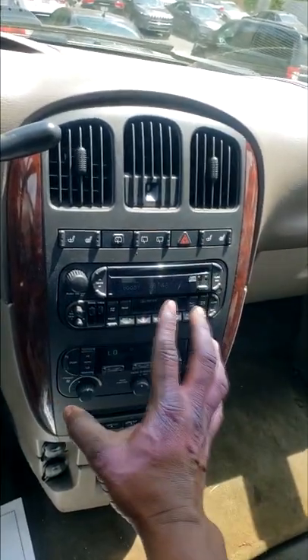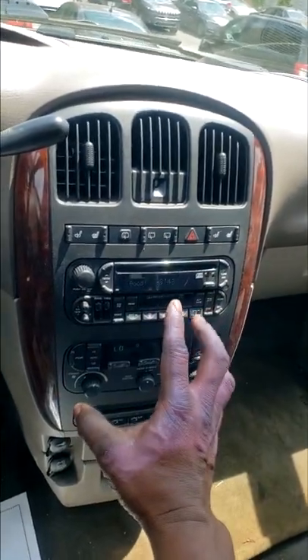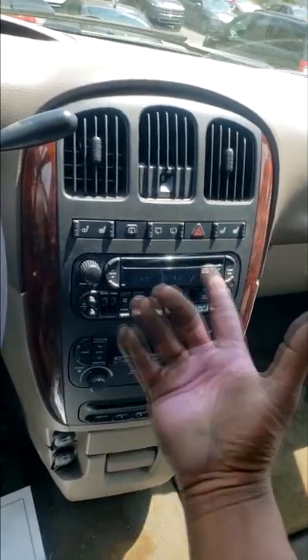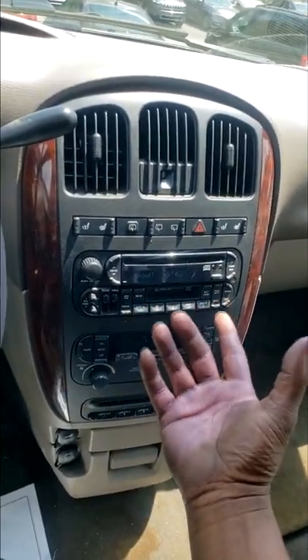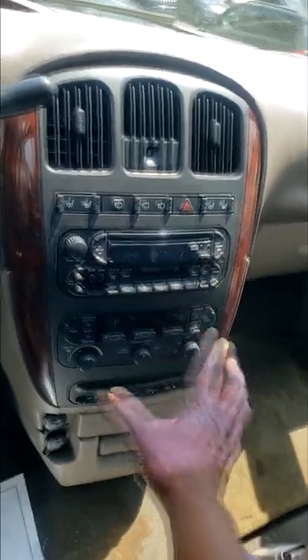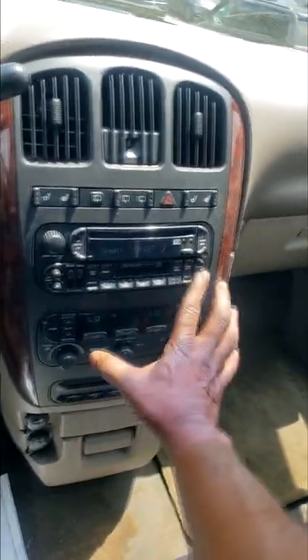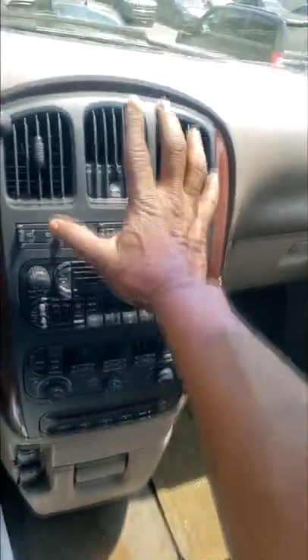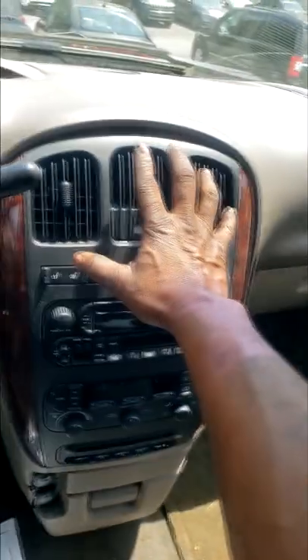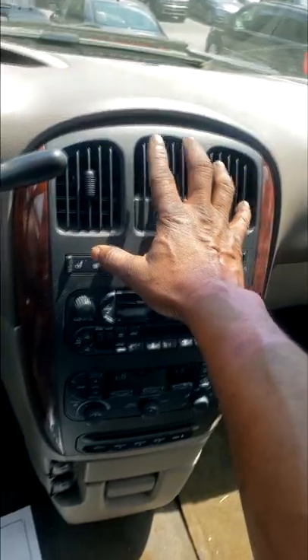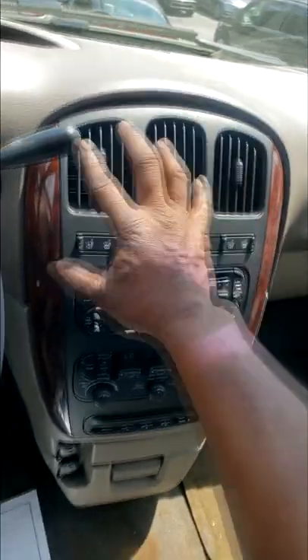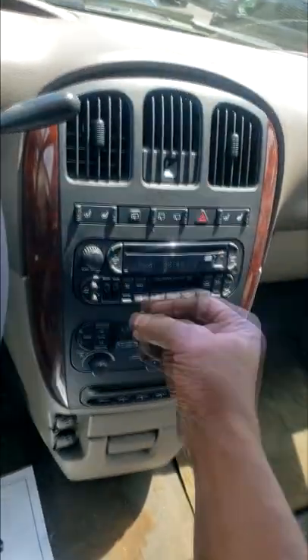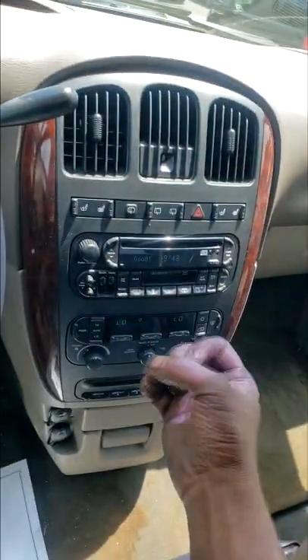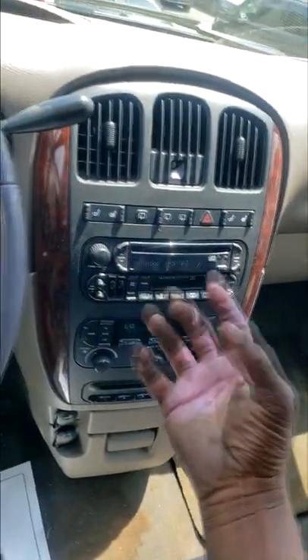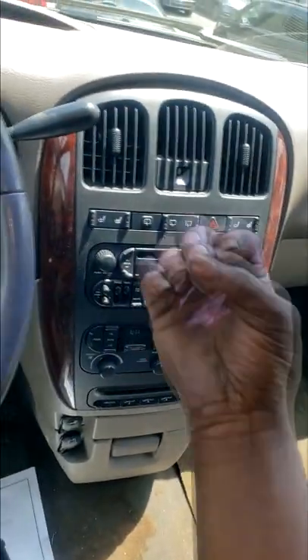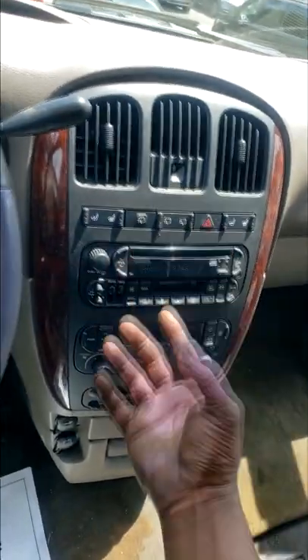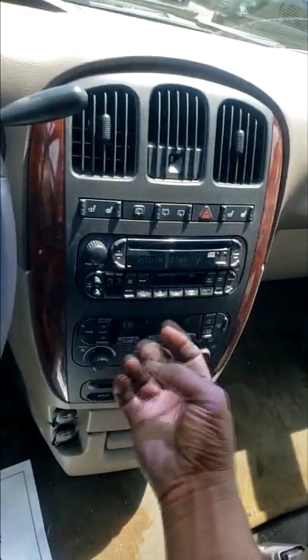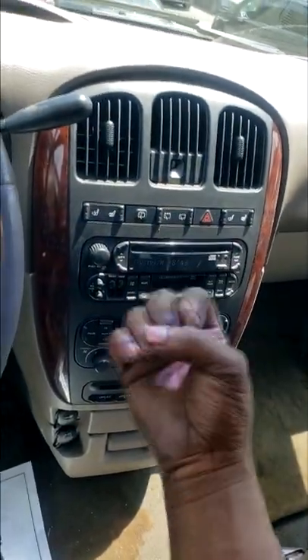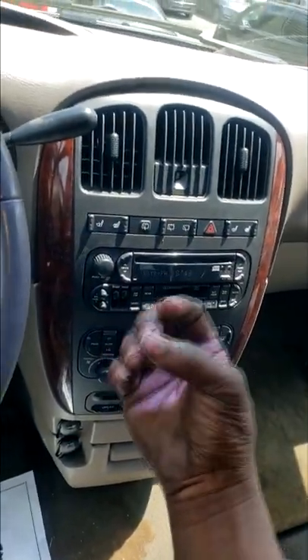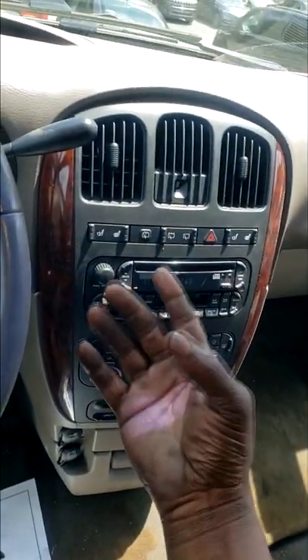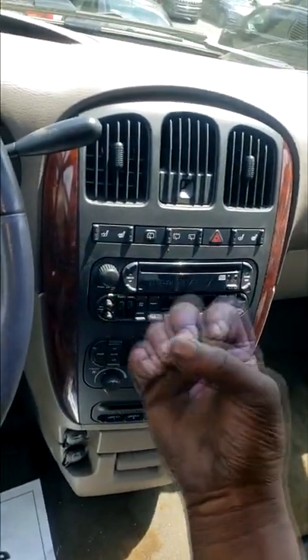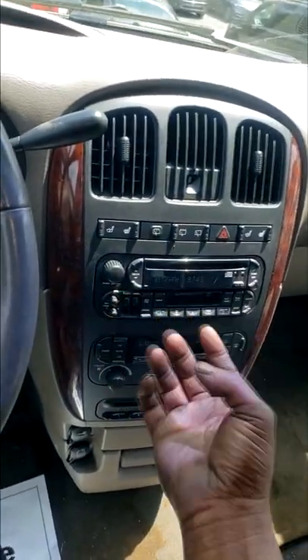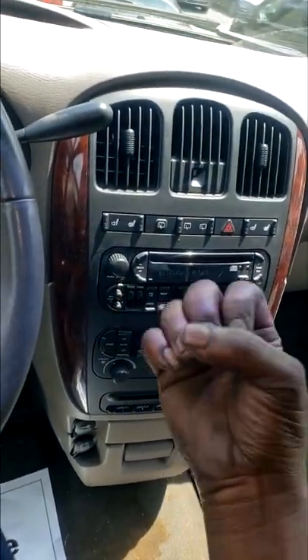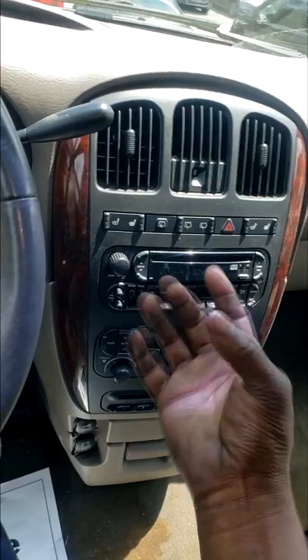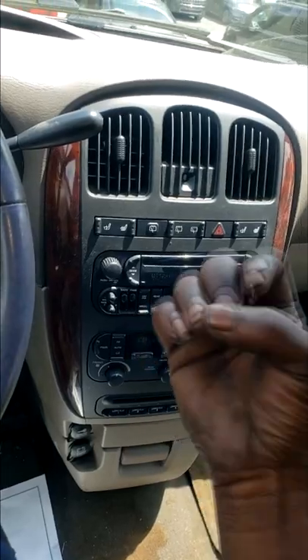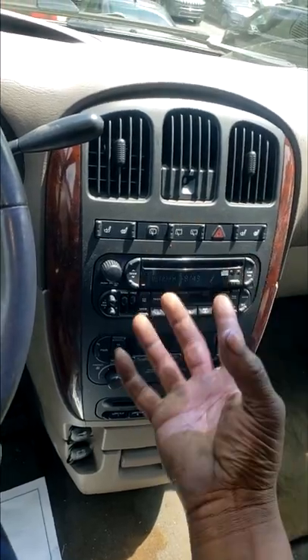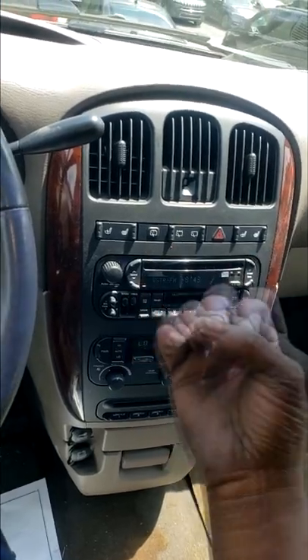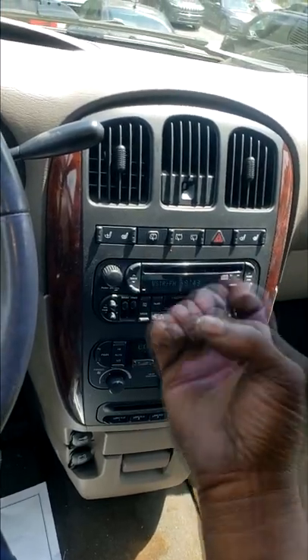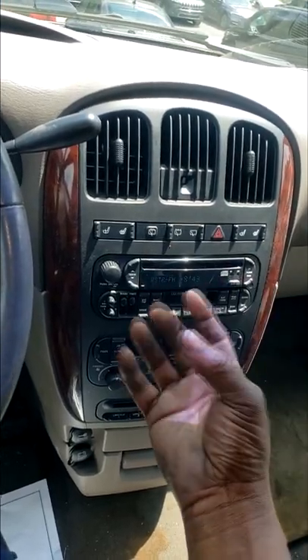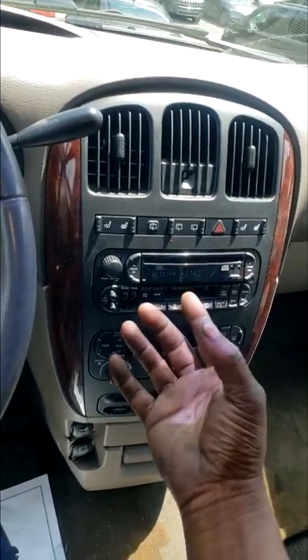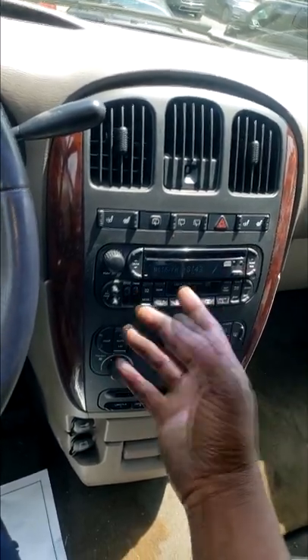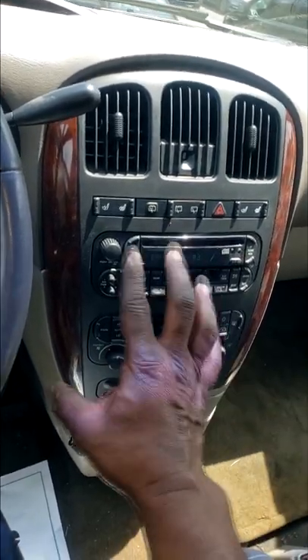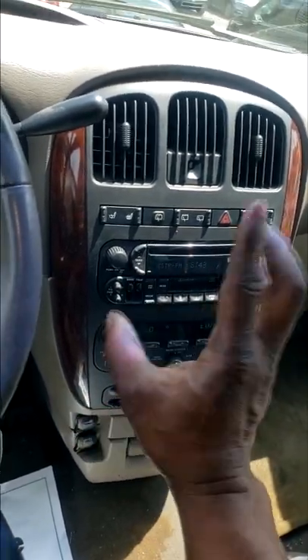Yes, it has stopped. Oh my goodness, it's hot in here. So that means there is a leak. Now I should be able to find it via my black light and my glasses.